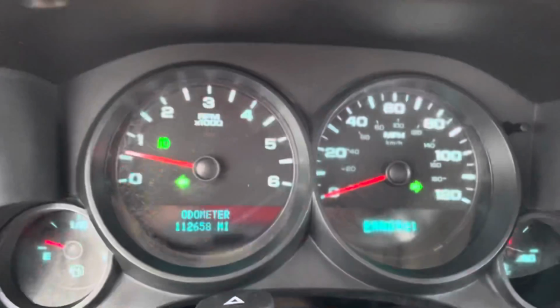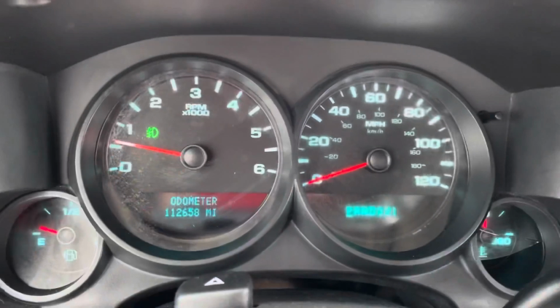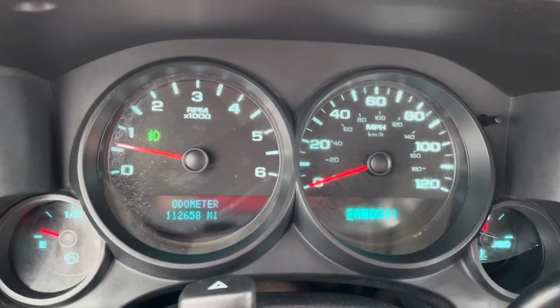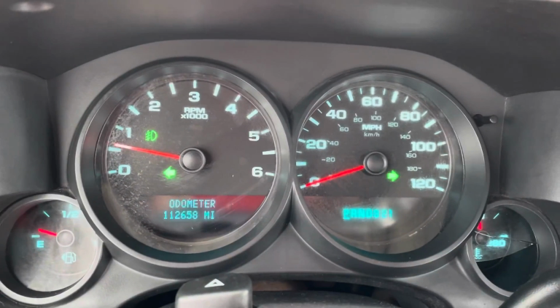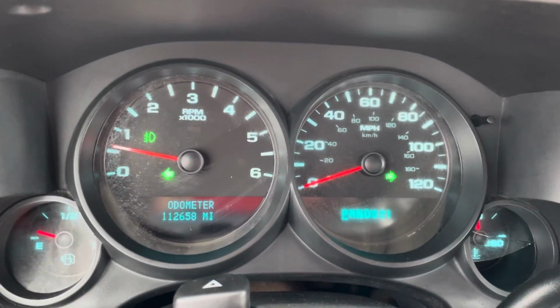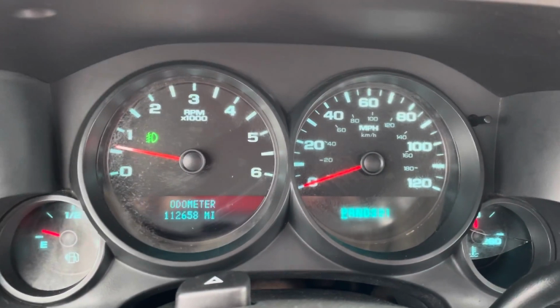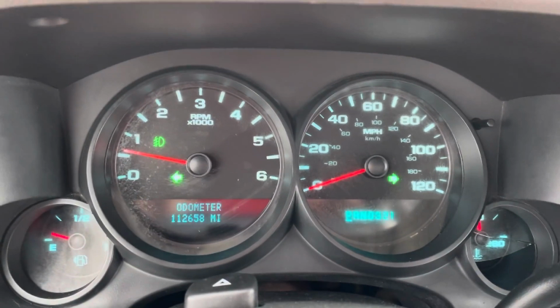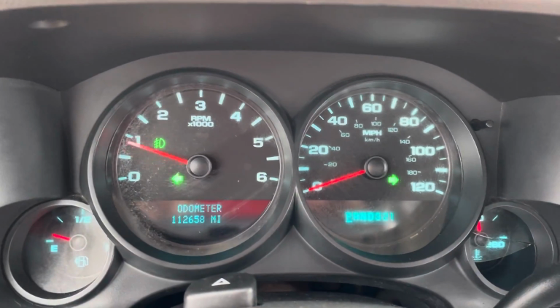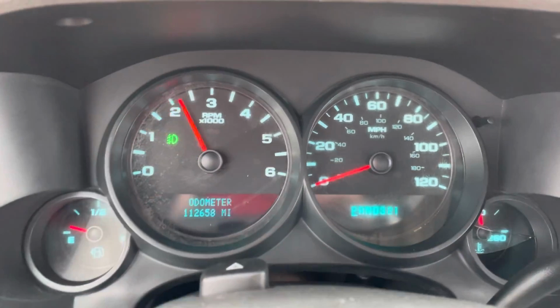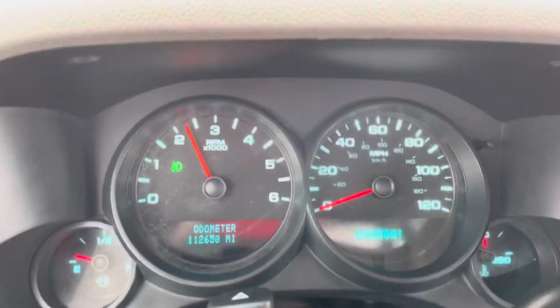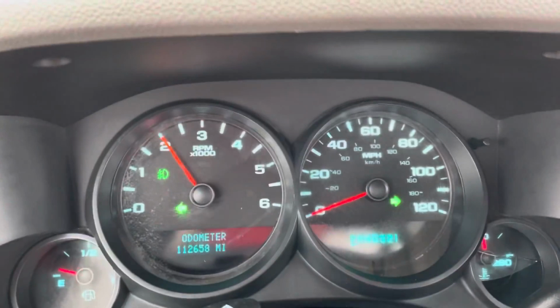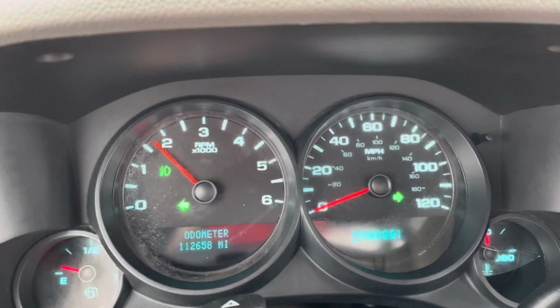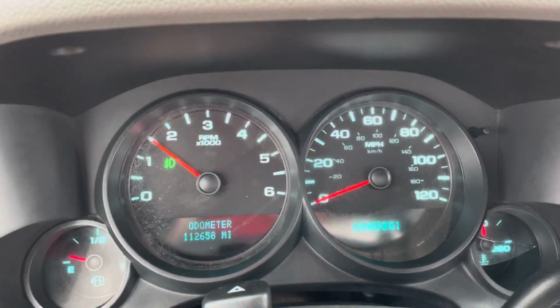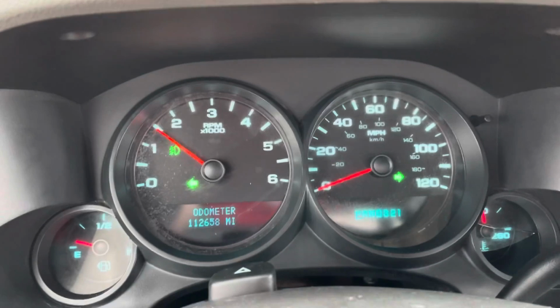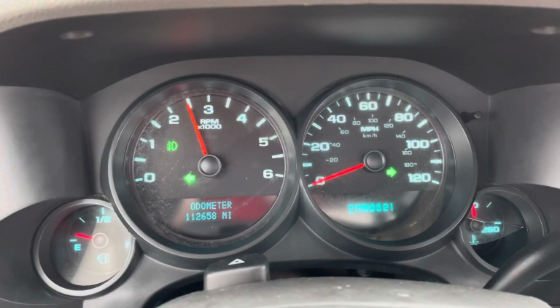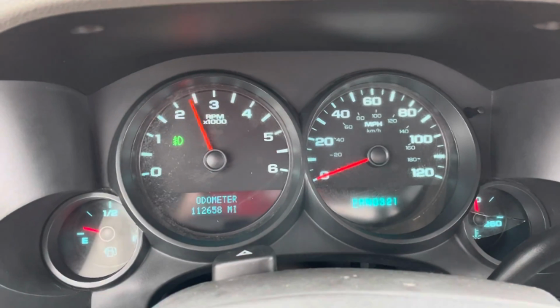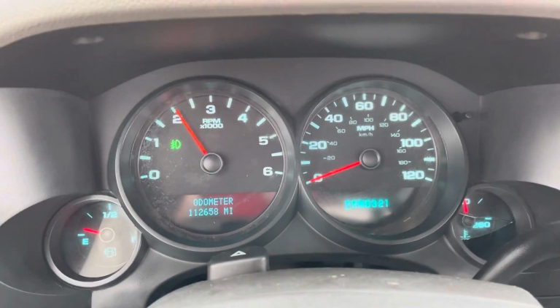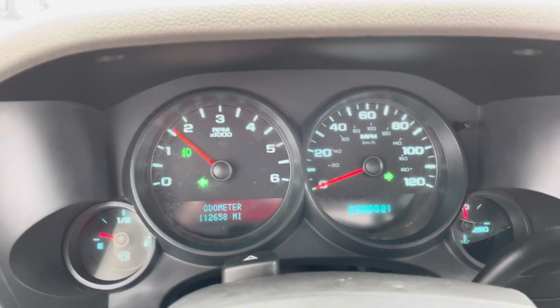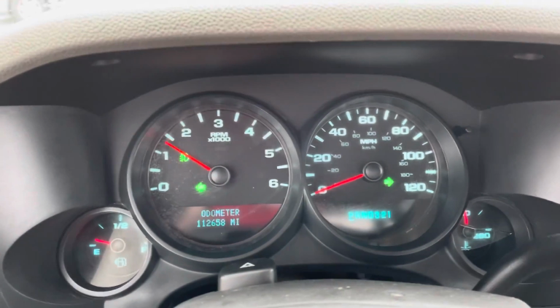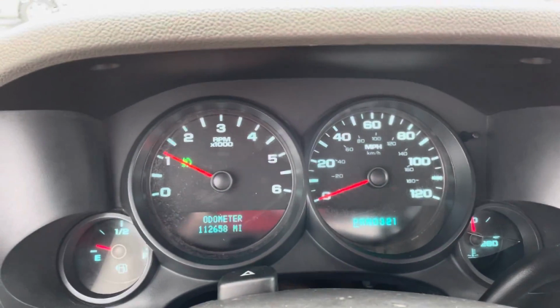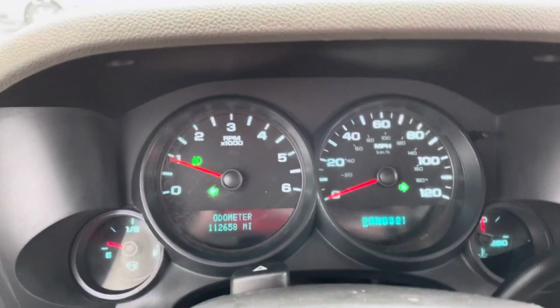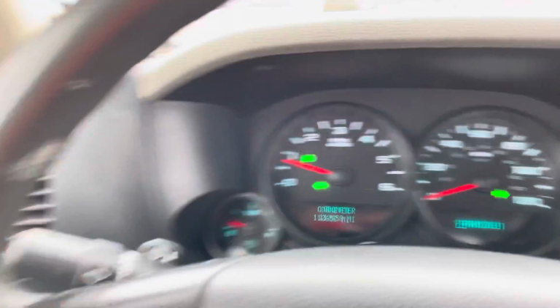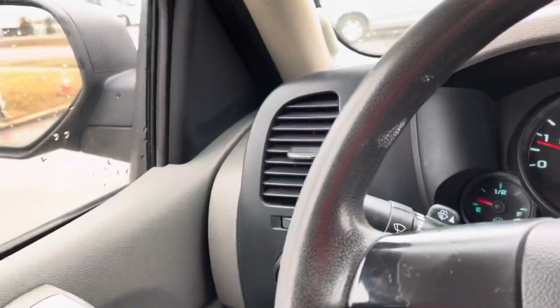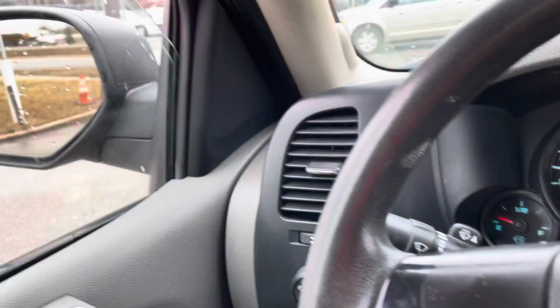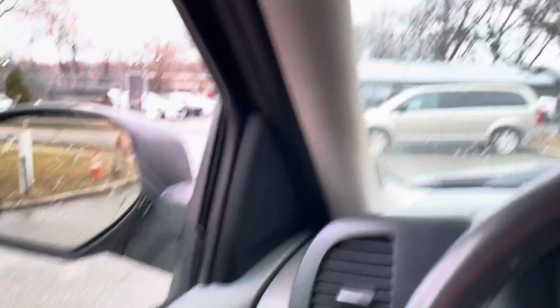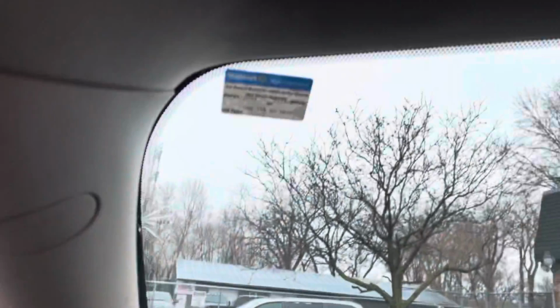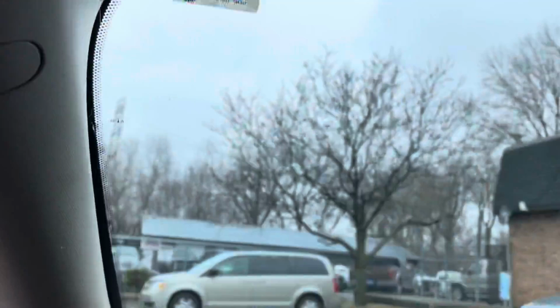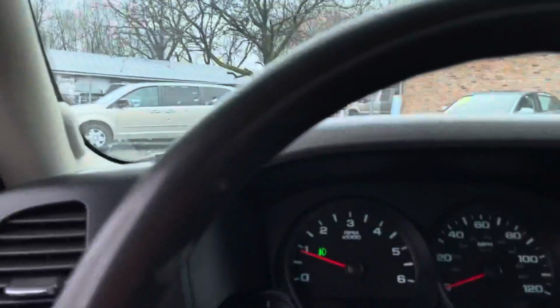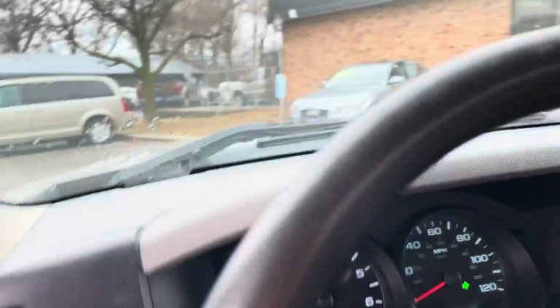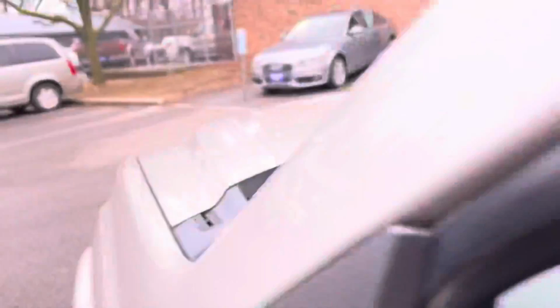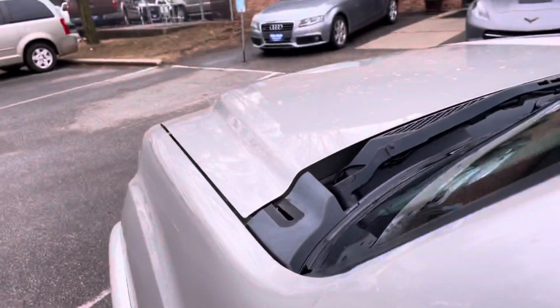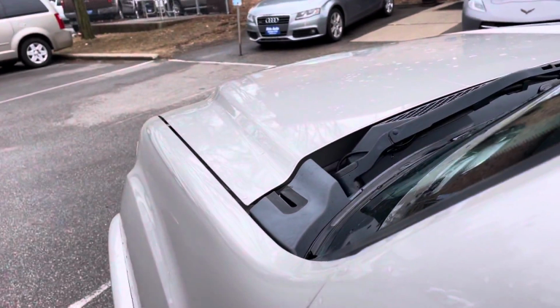Exact miles on the vehicle are 112,658. No misfire, no hesitation, no check engine, no airbag, no low tire. One-touch windows down. Recent oil change — engine sounds real healthy.